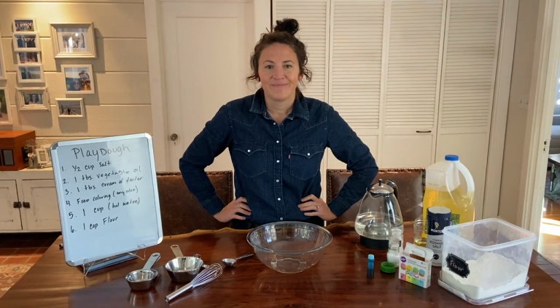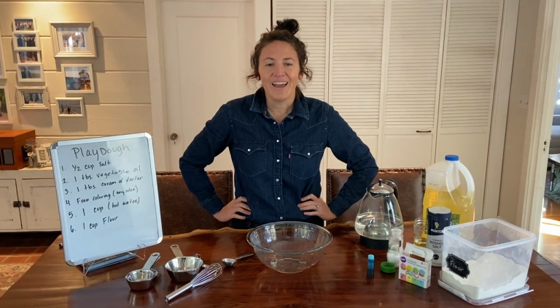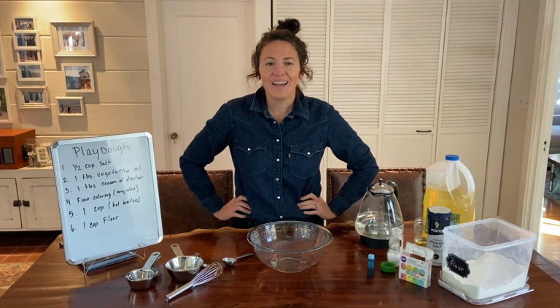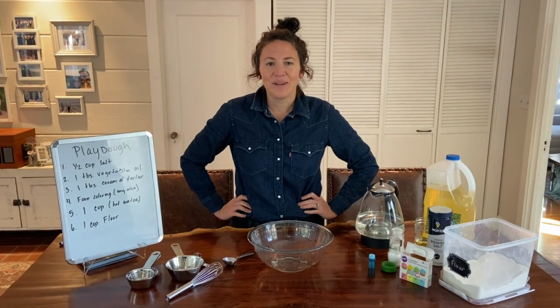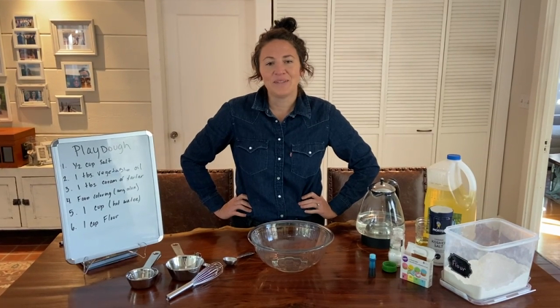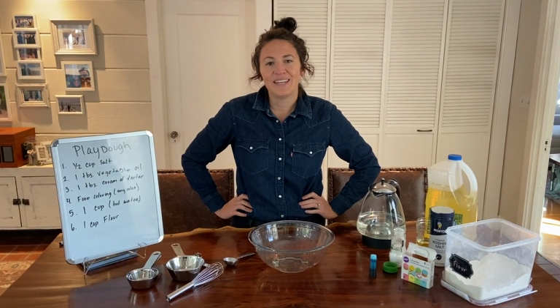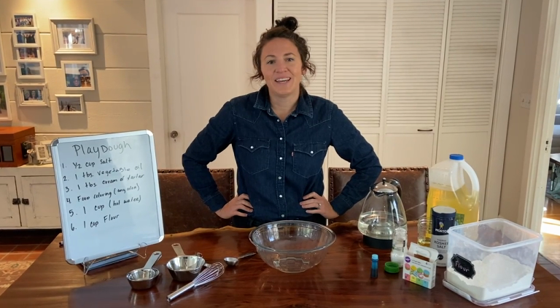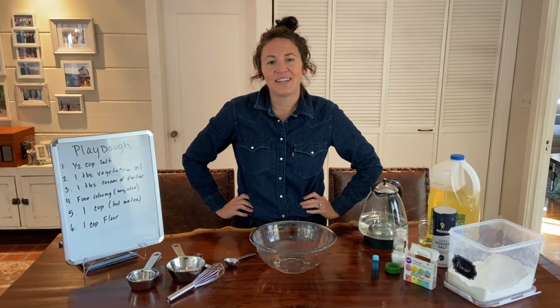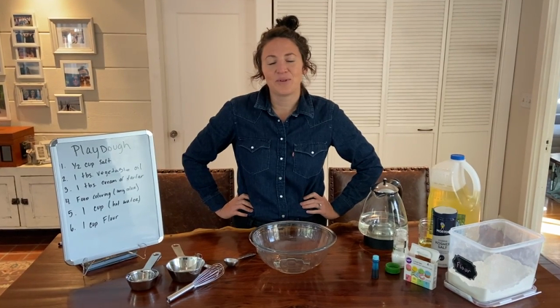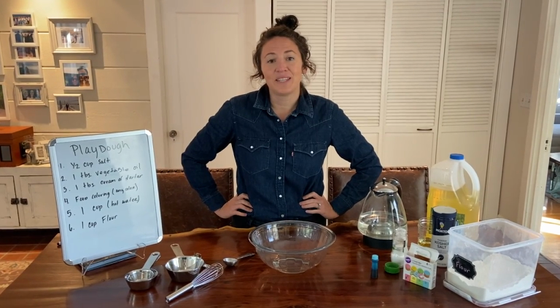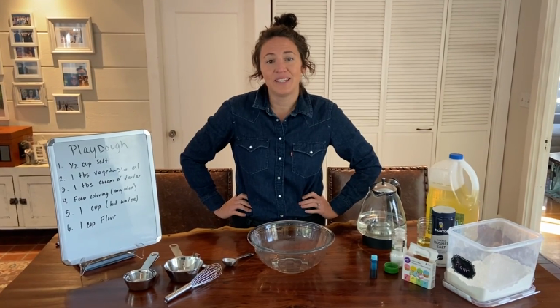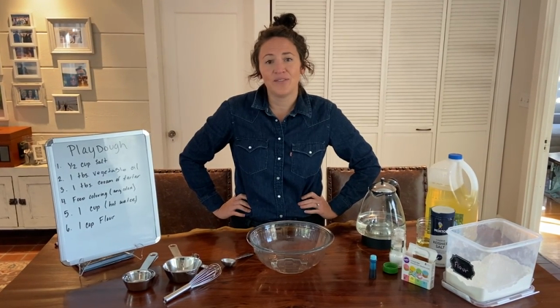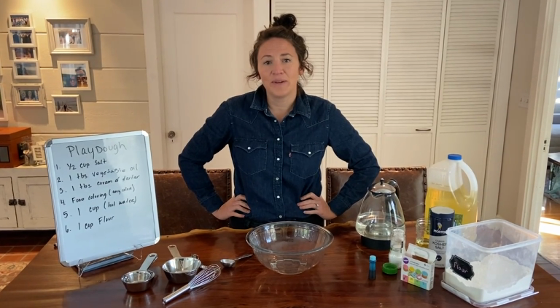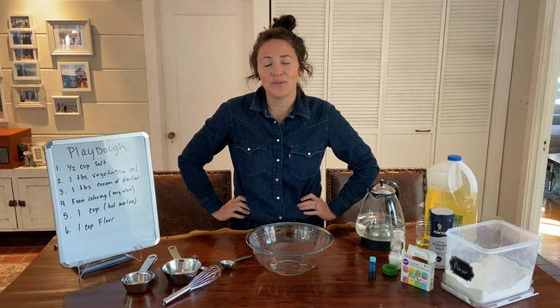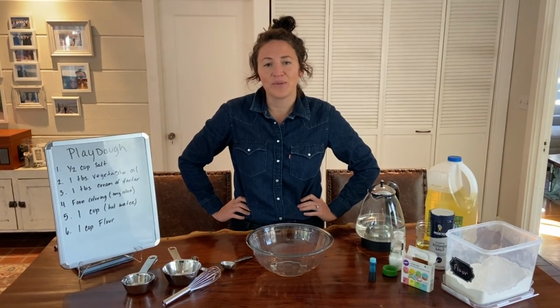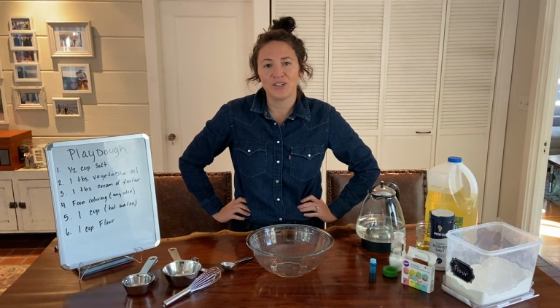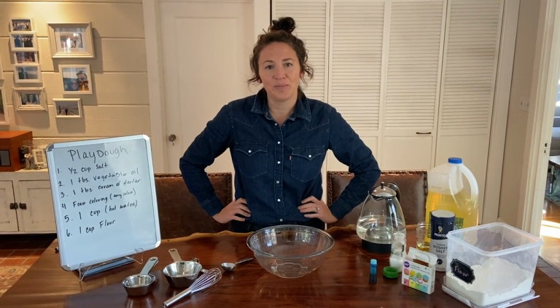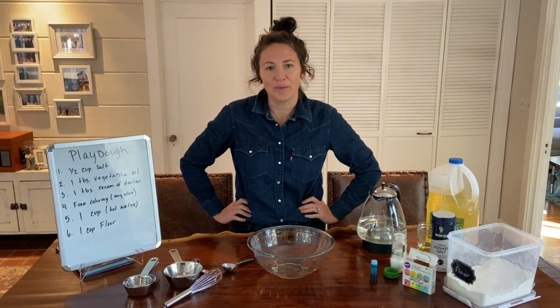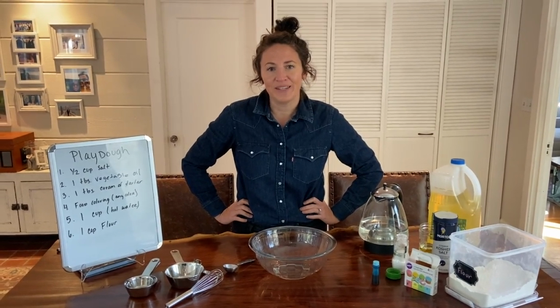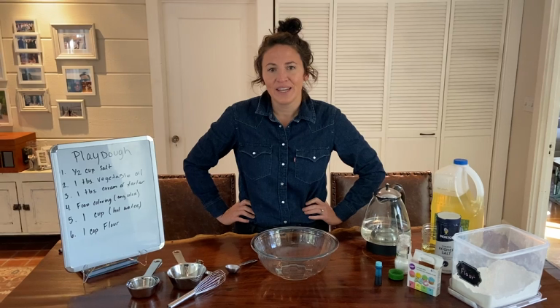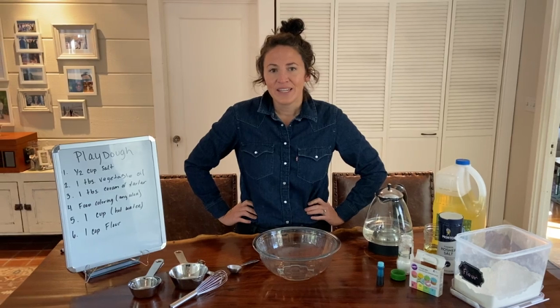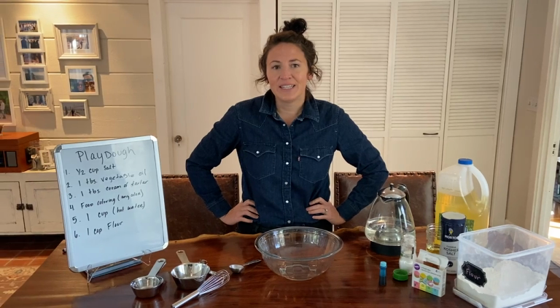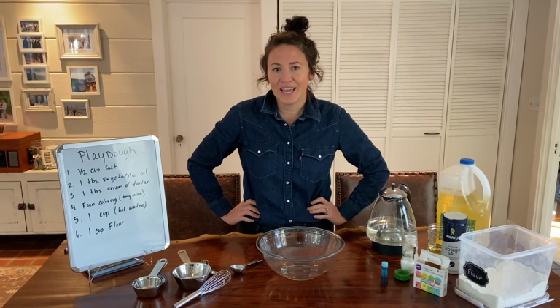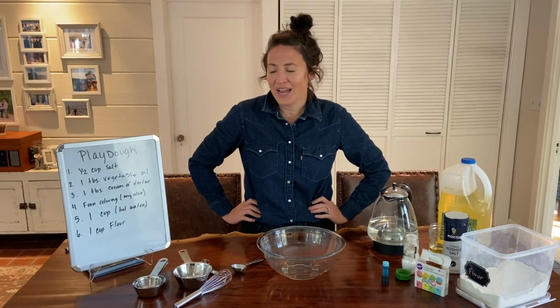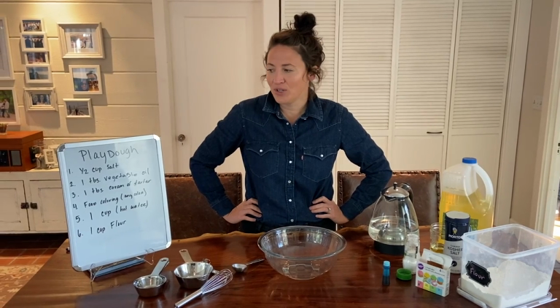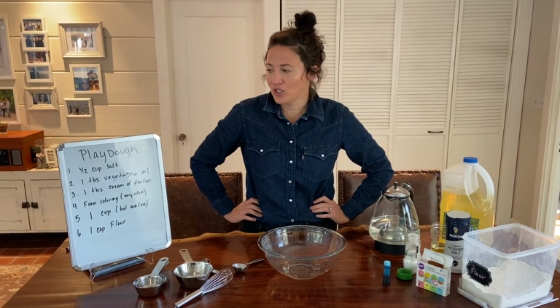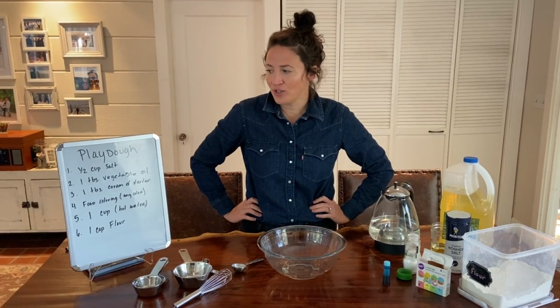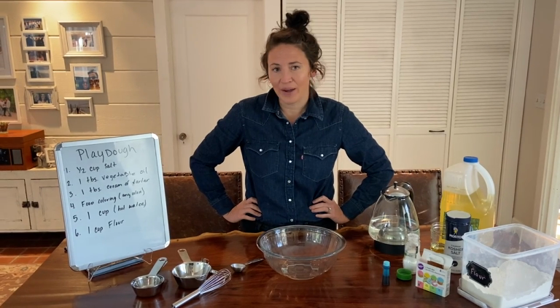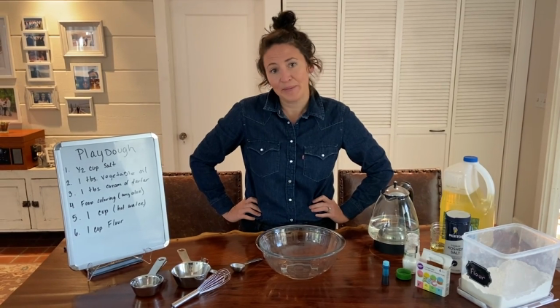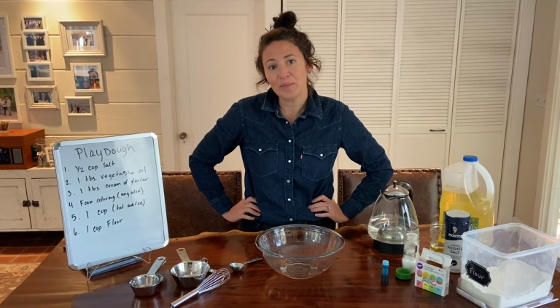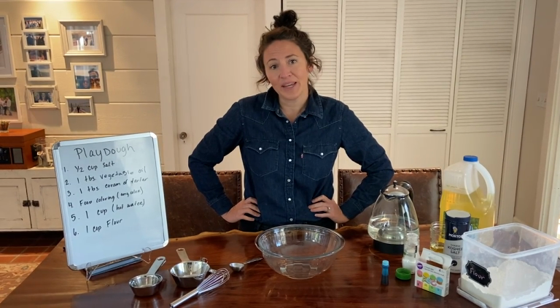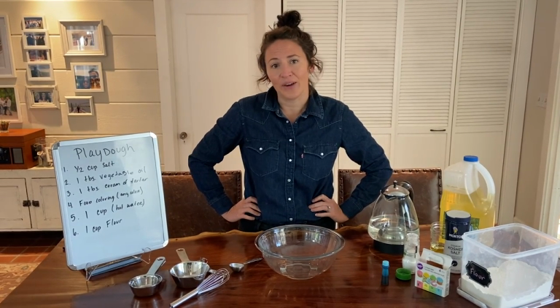Hi, my name is Danielle and I work with the City of Albany in the Recreation Department. Today I'm going to show you how to make Play-Doh.